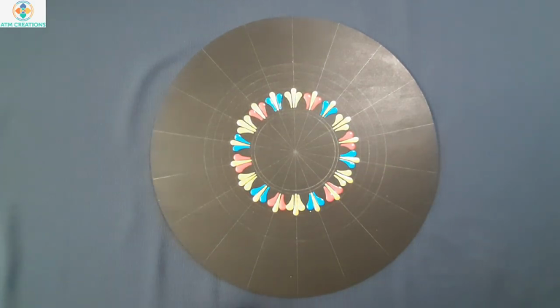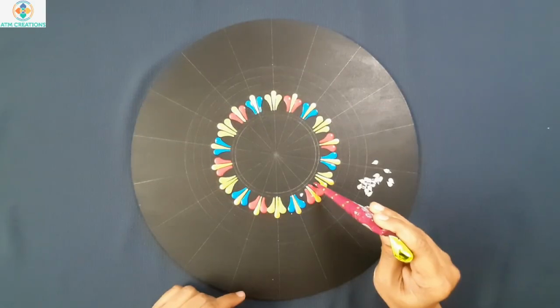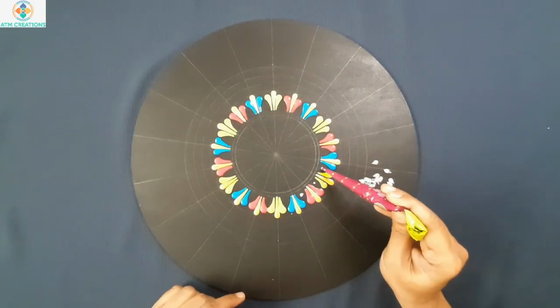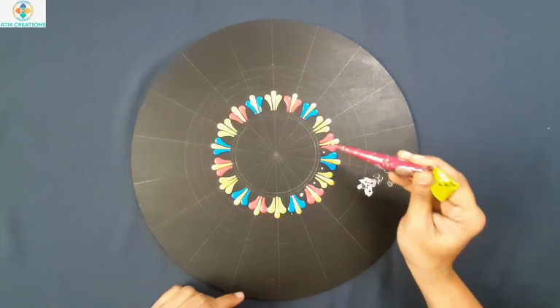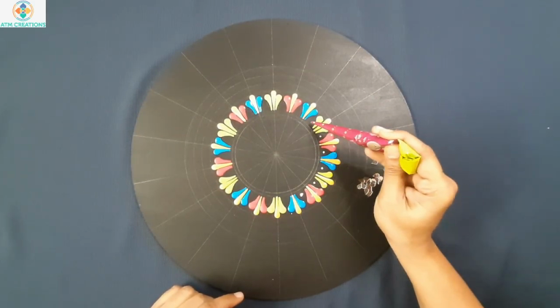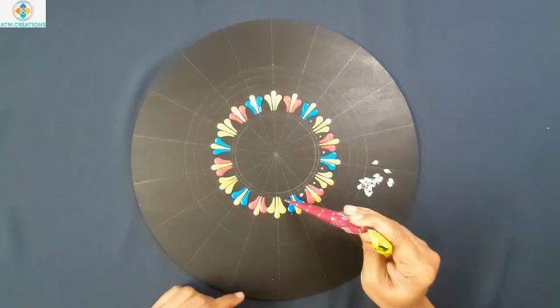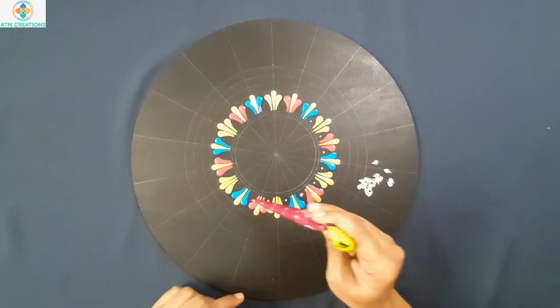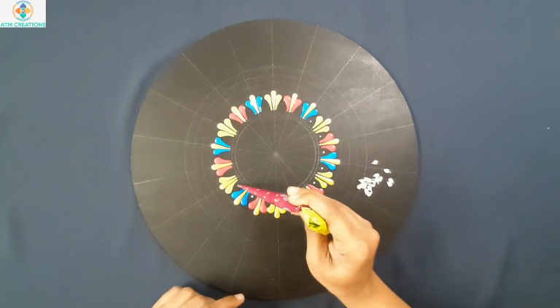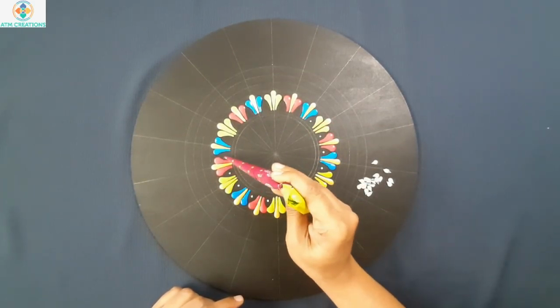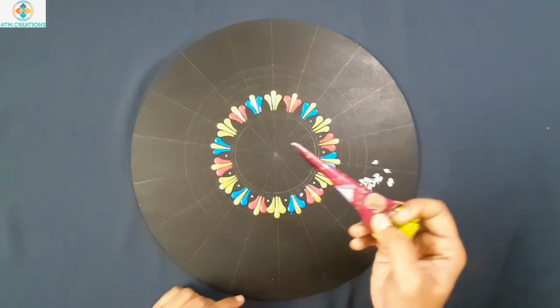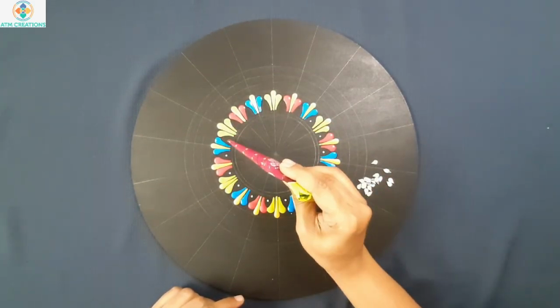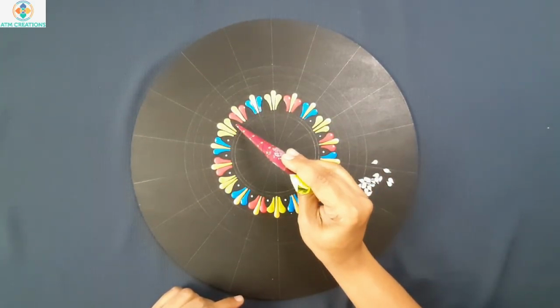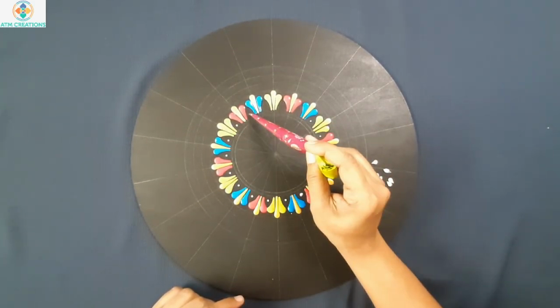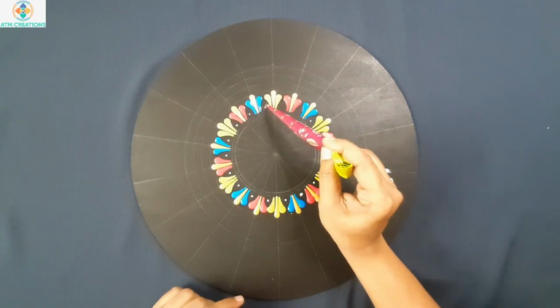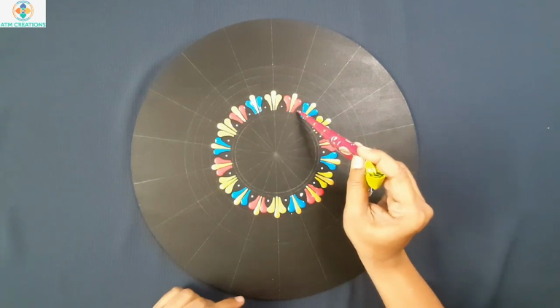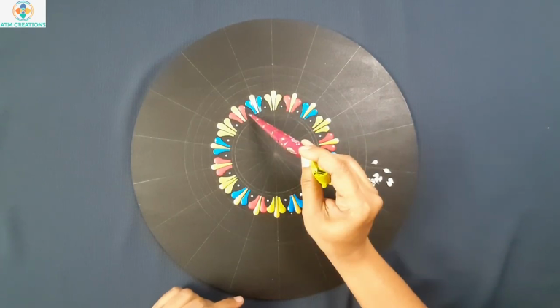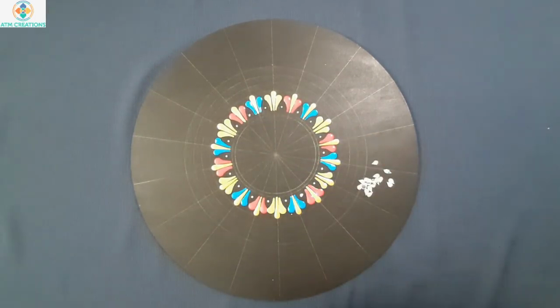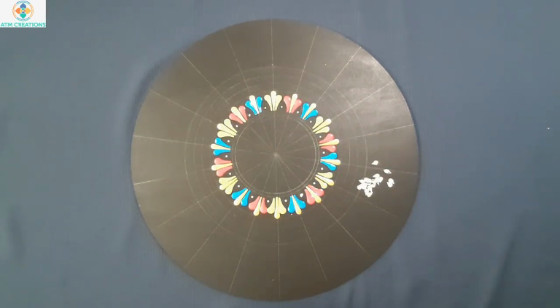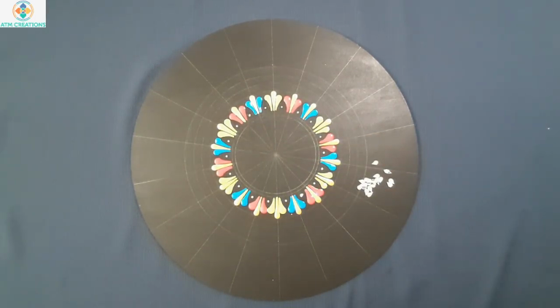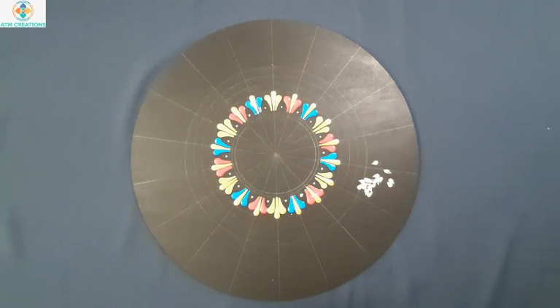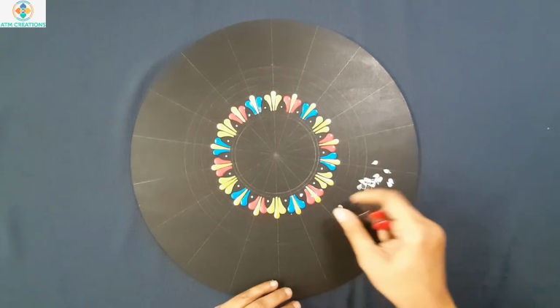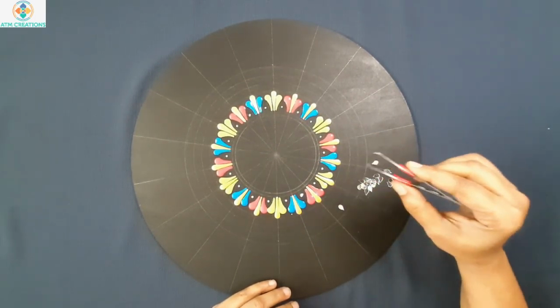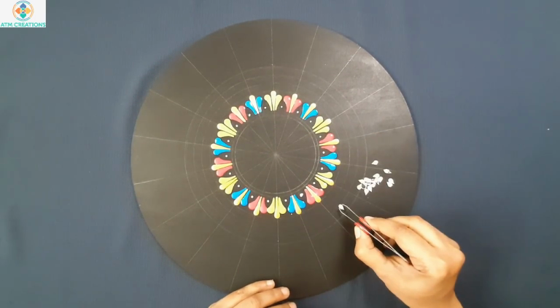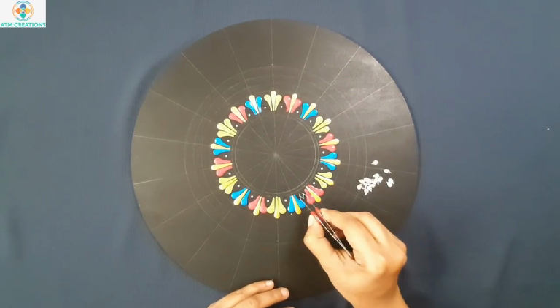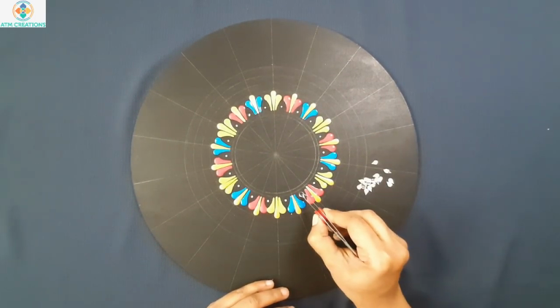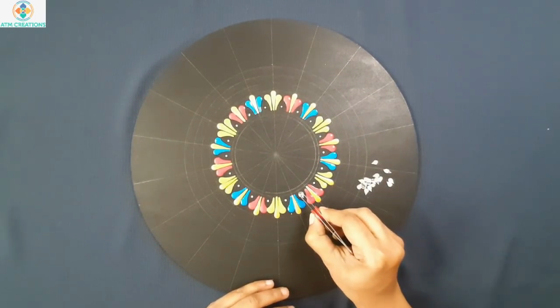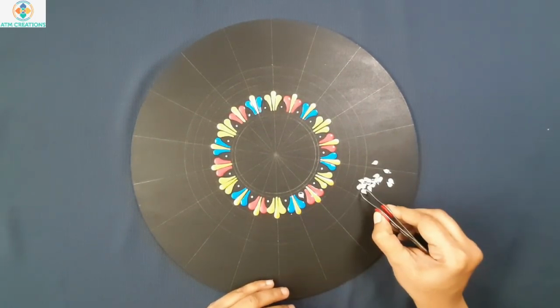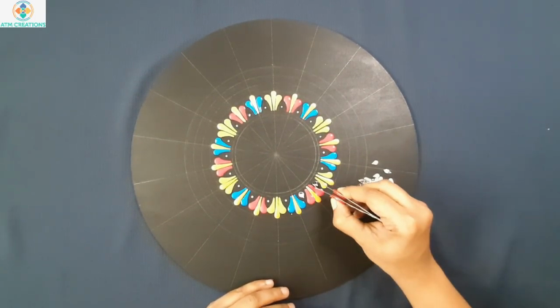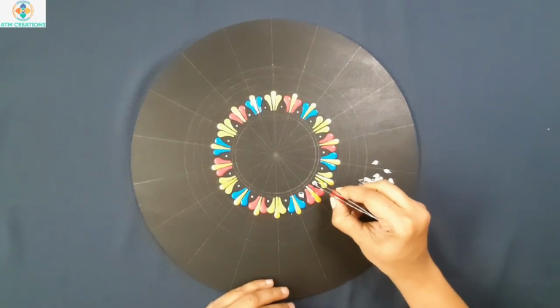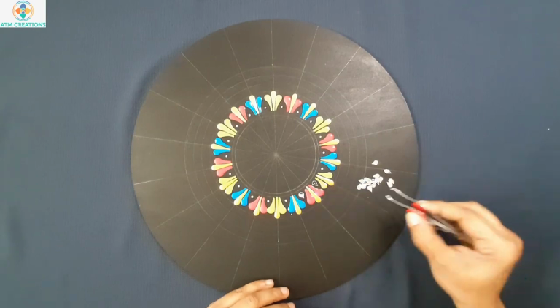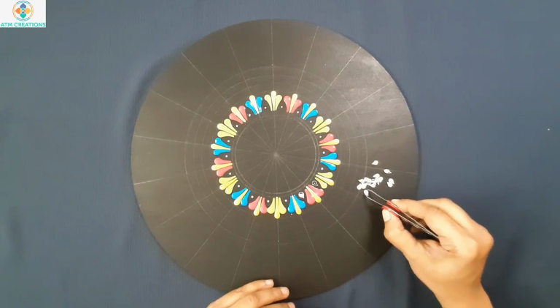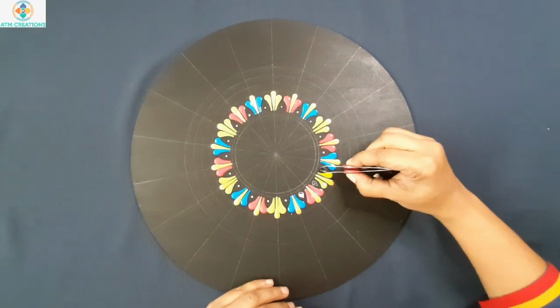I have a few small decorative mirrors here which I am going to place in between. So let me place the glue first and then stick the mirrors on it.